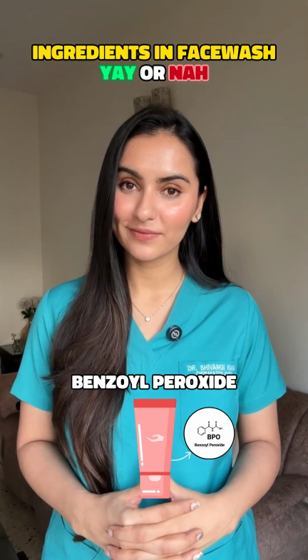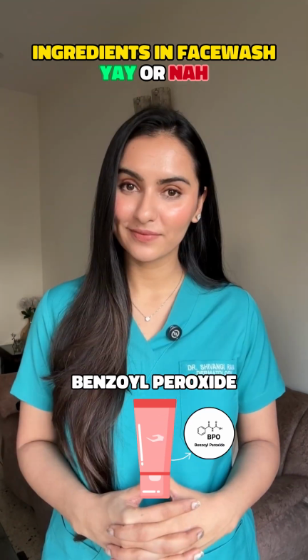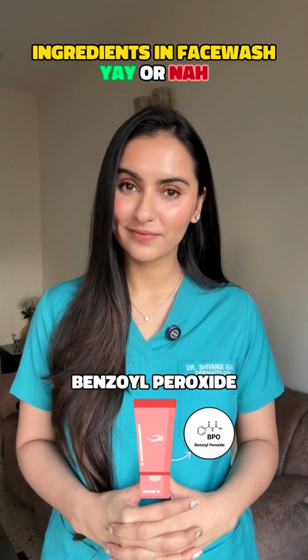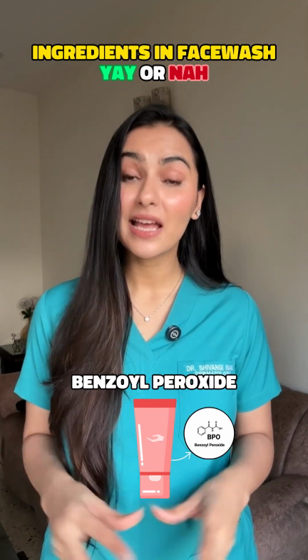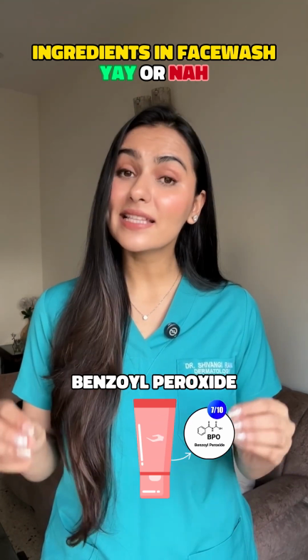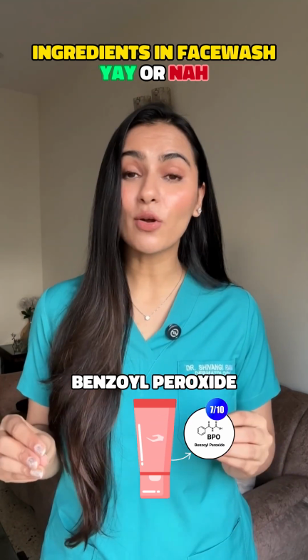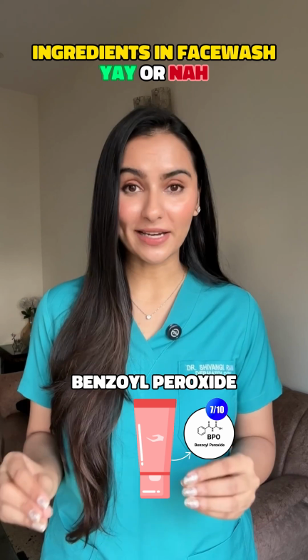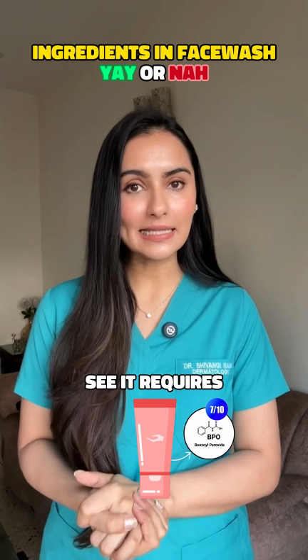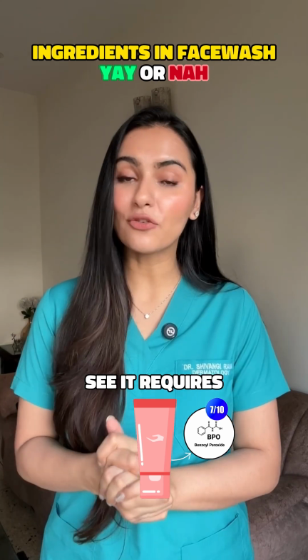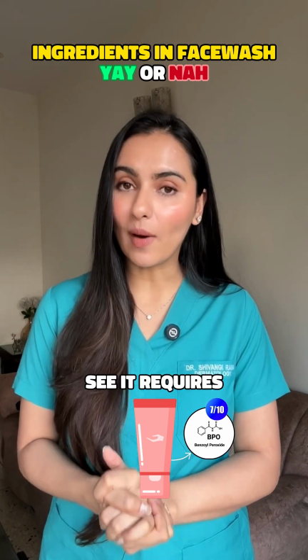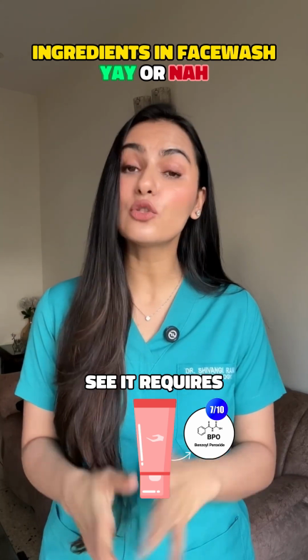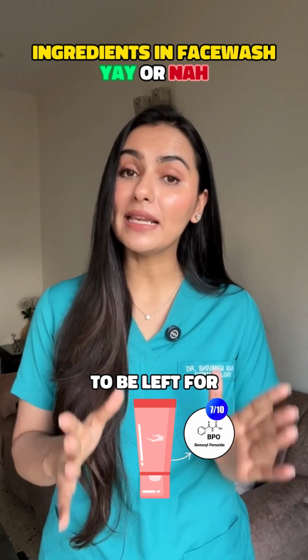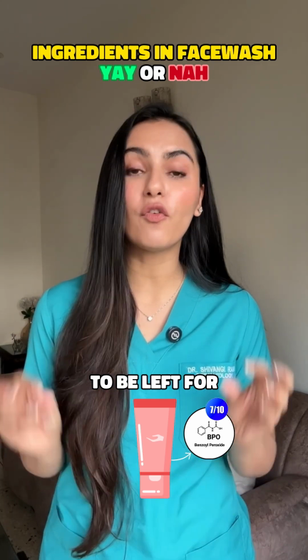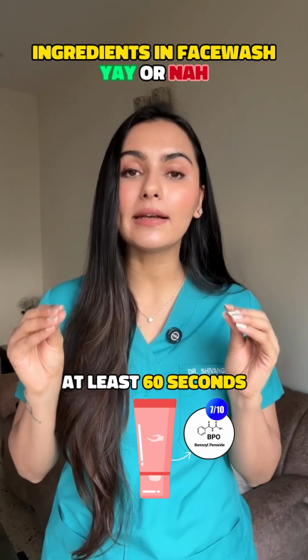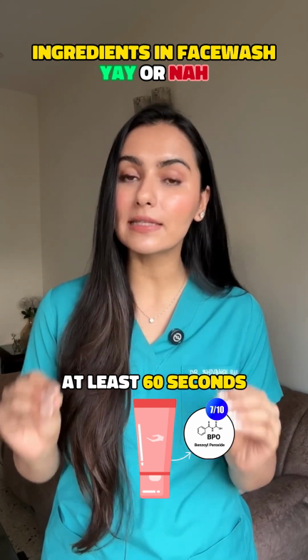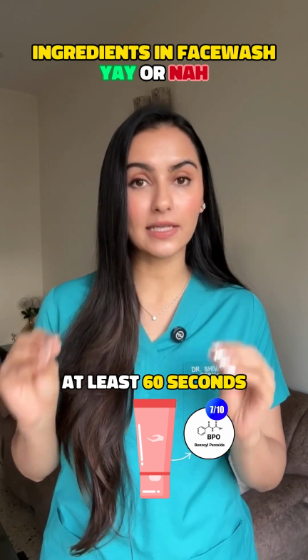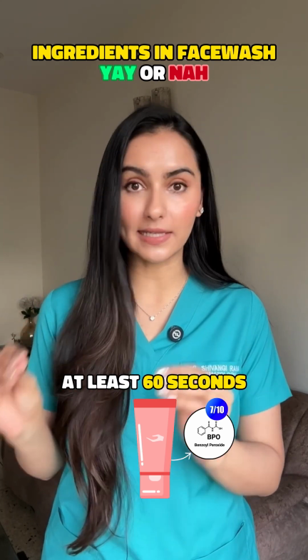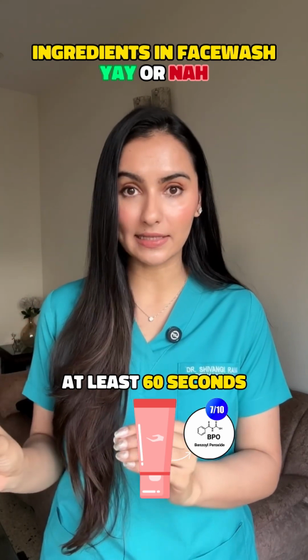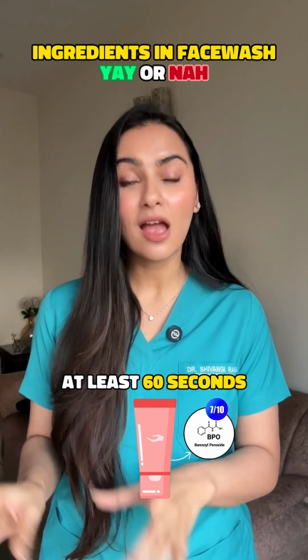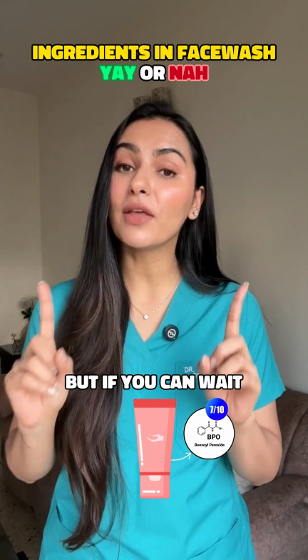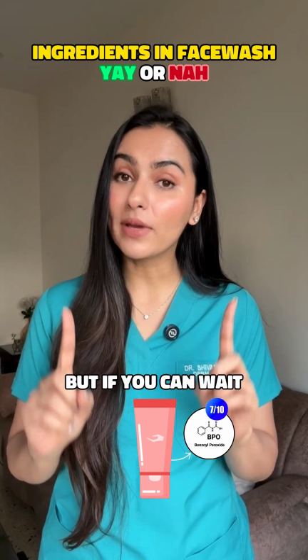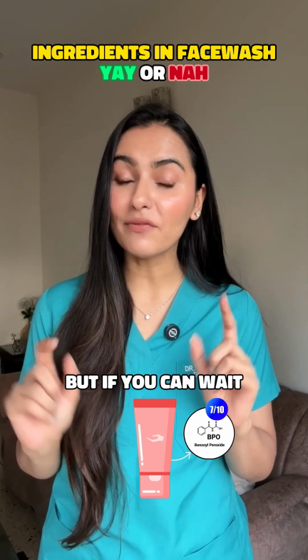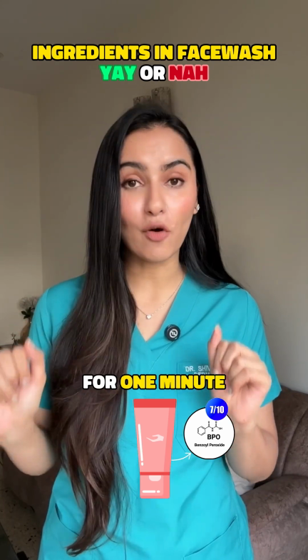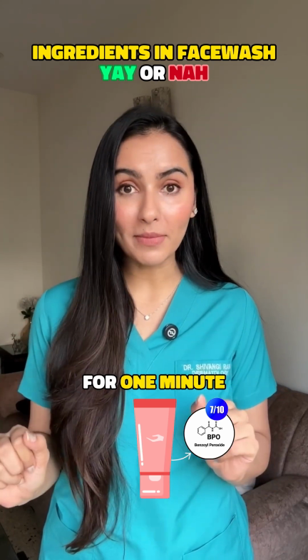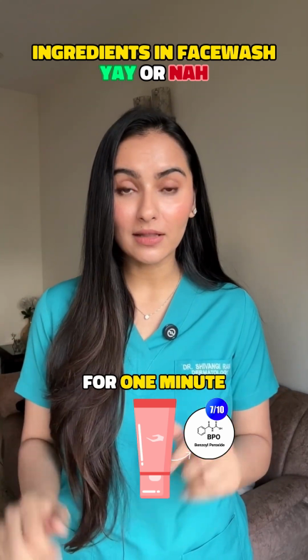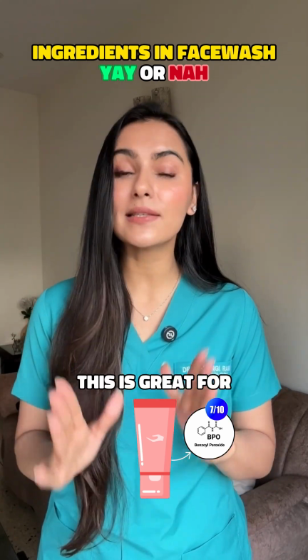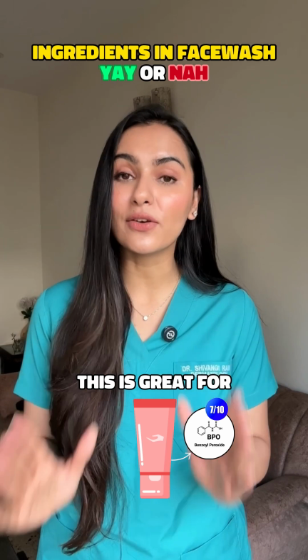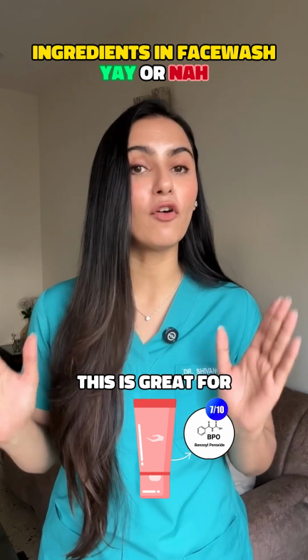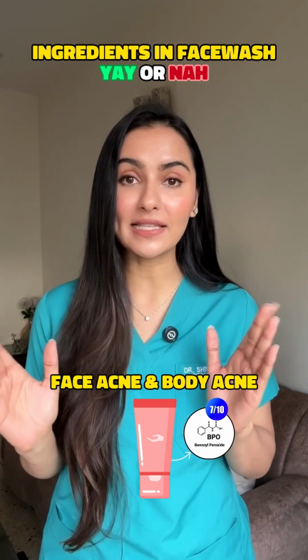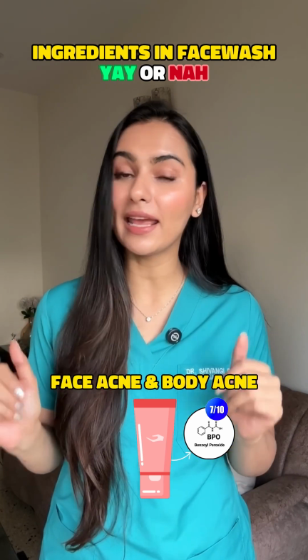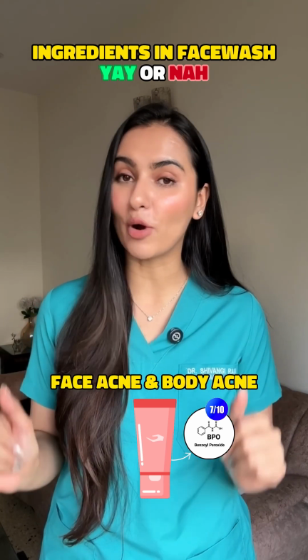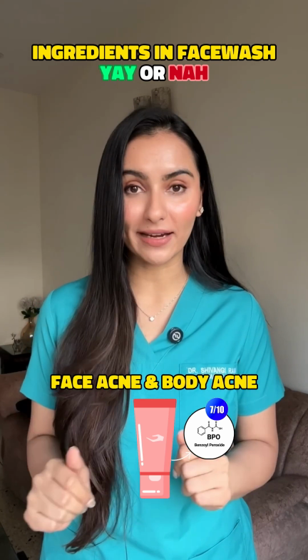Benzoyl peroxide. 7 on 10. It requires to be left on for at least 60 seconds. But if you can wait for one minute, this is great for face acne and body acne.